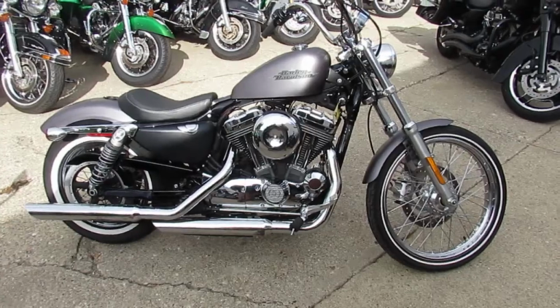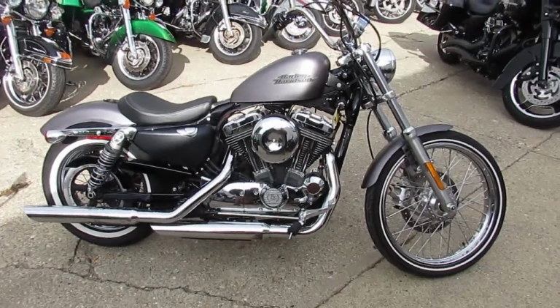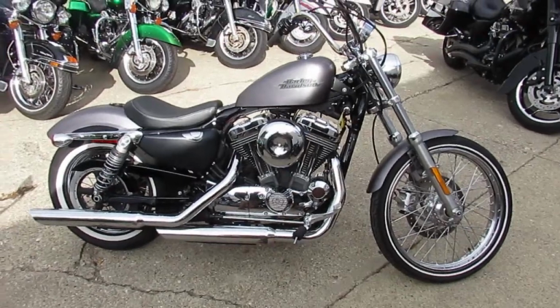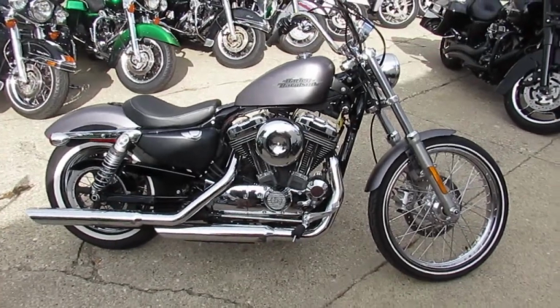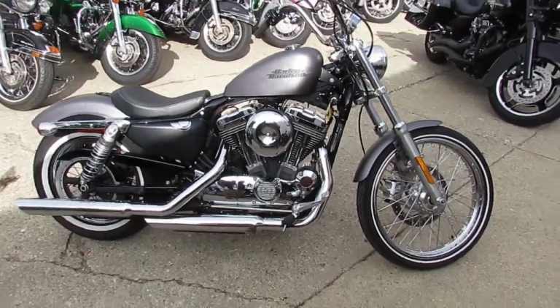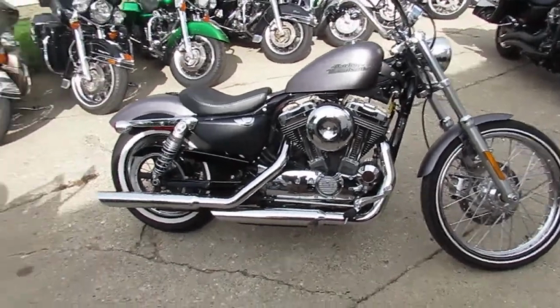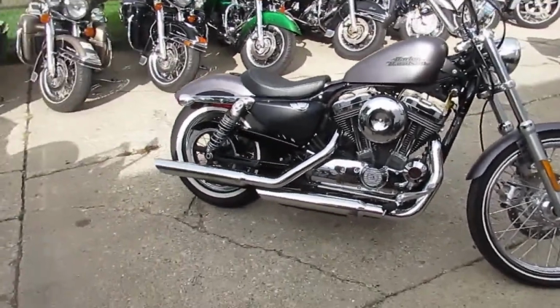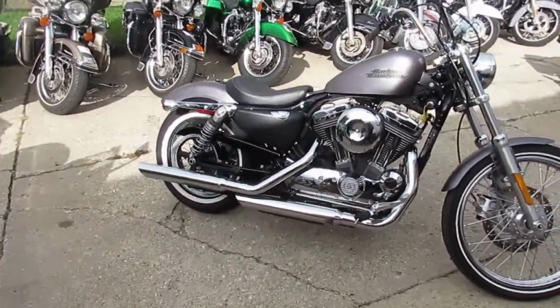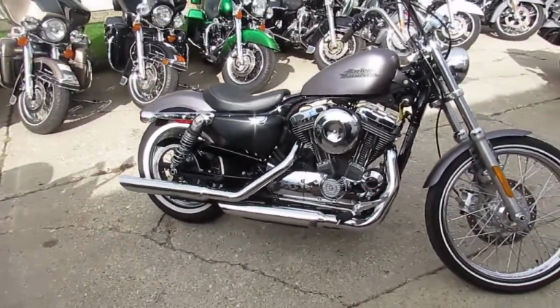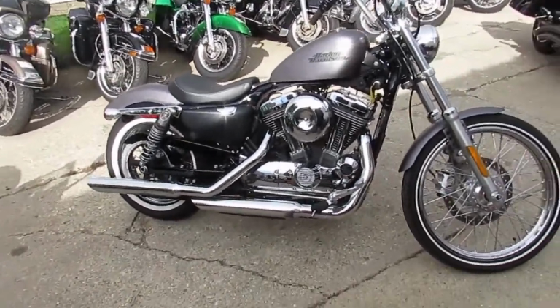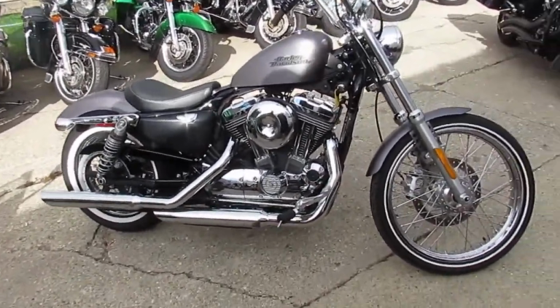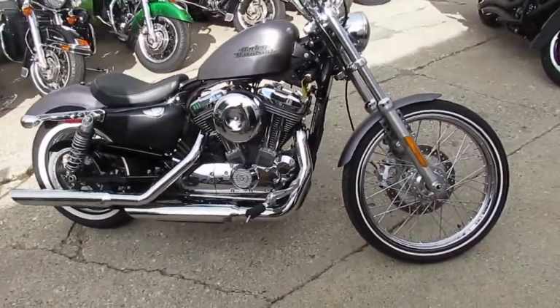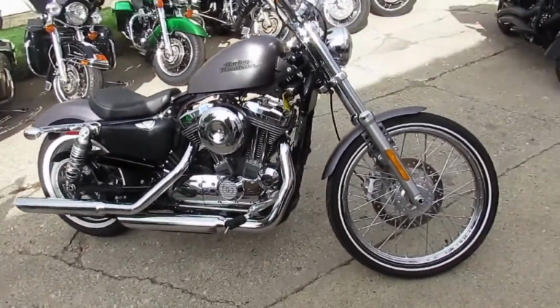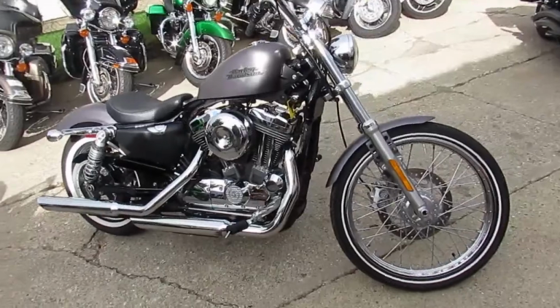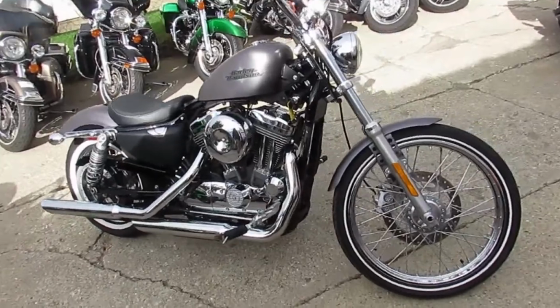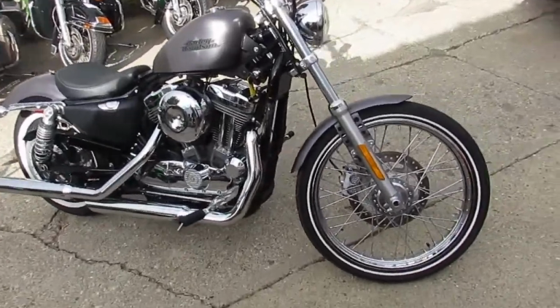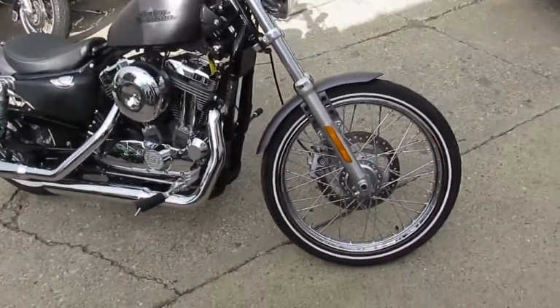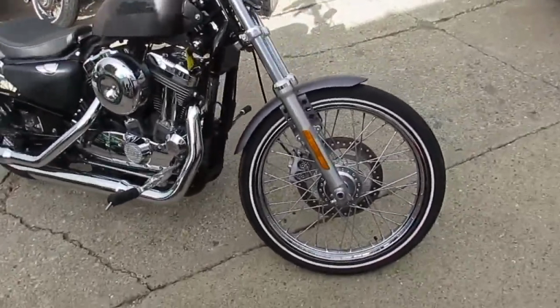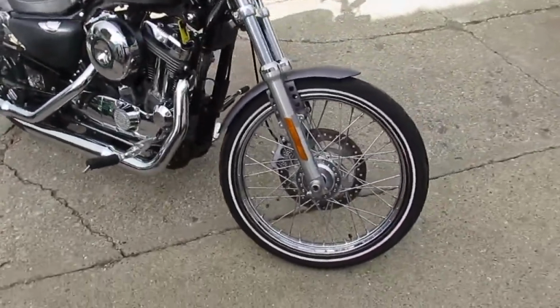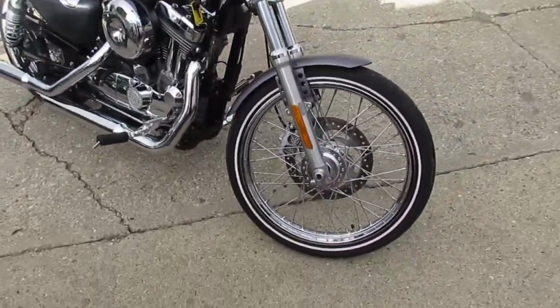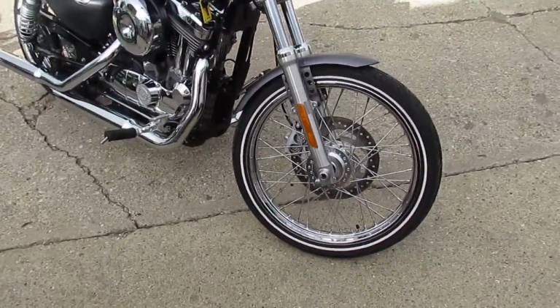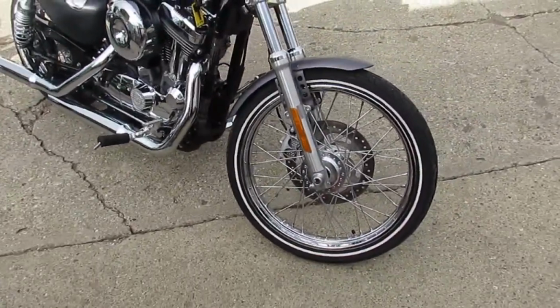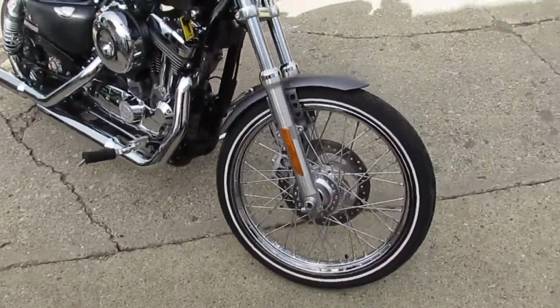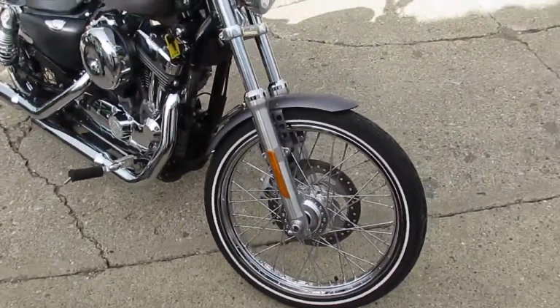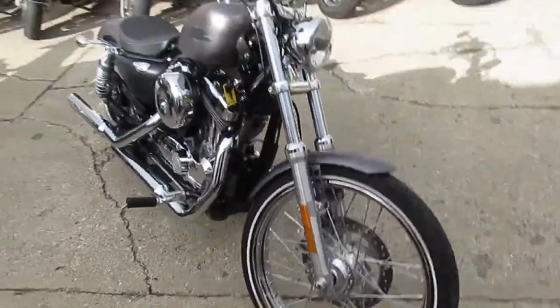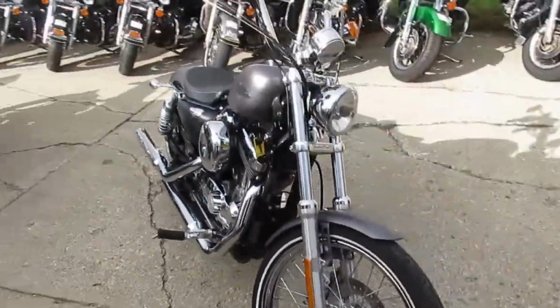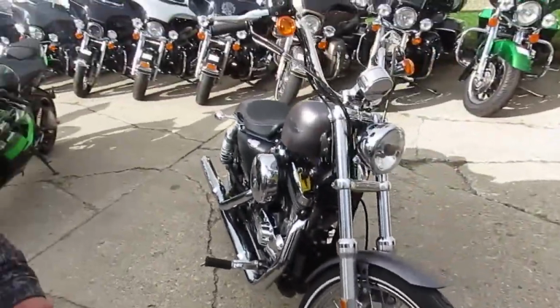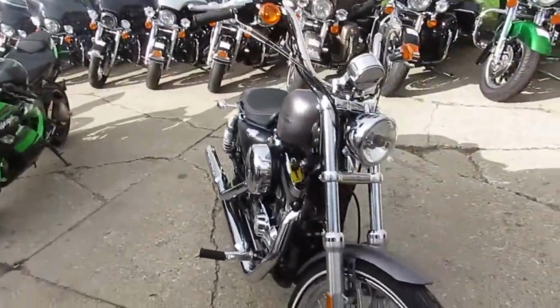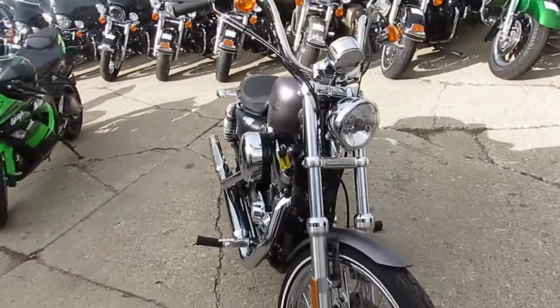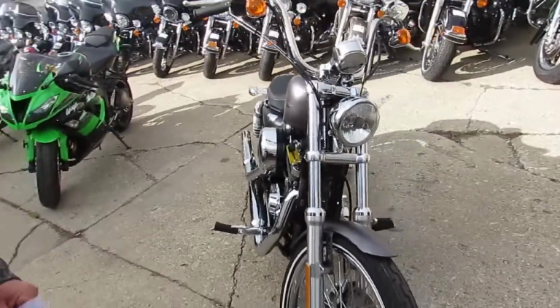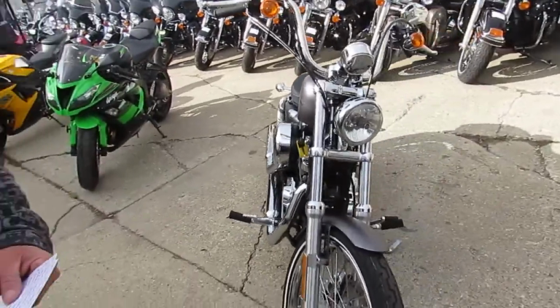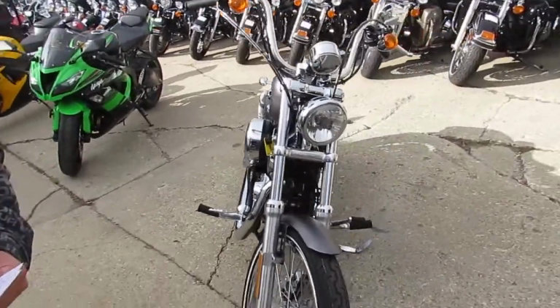Hey guys, it's used Harley-Davidson headquarters here at Approval Power Sports. Over 250 — we're probably tickling, what do you think, Andrew? Closer to 300 these days. We've got over 500 used bikes.